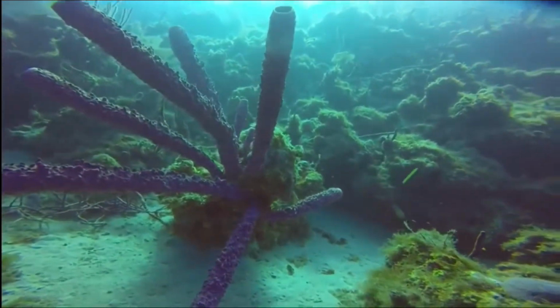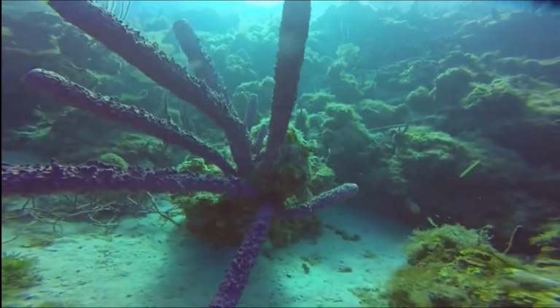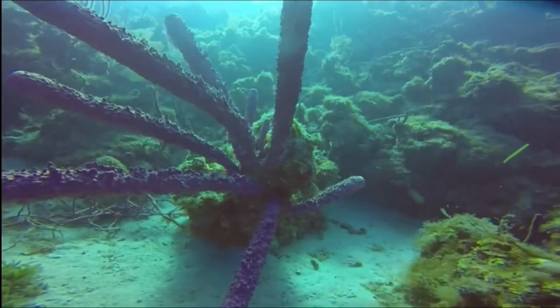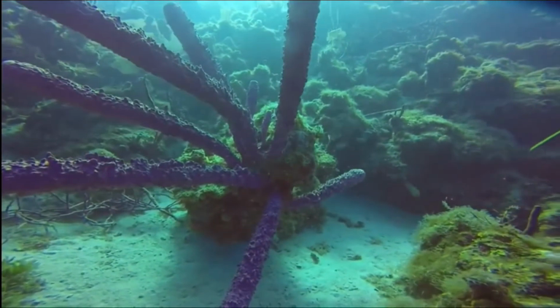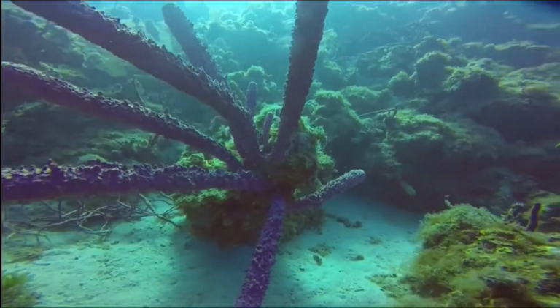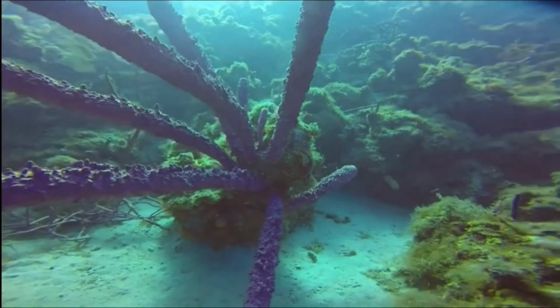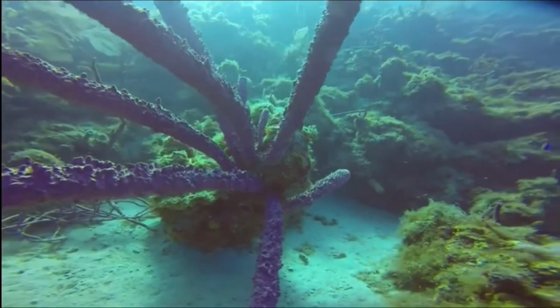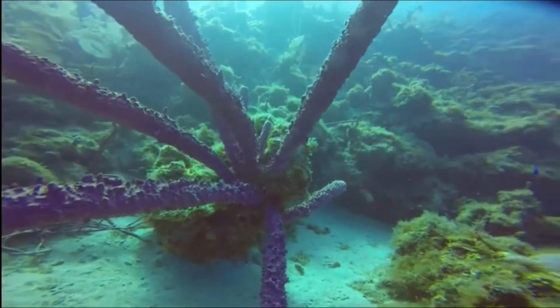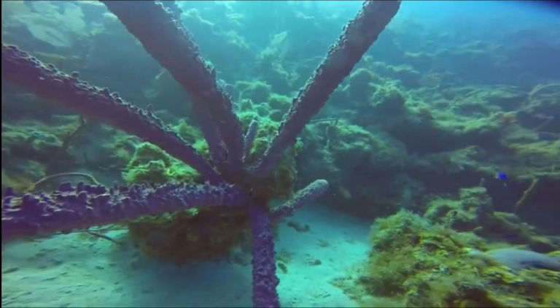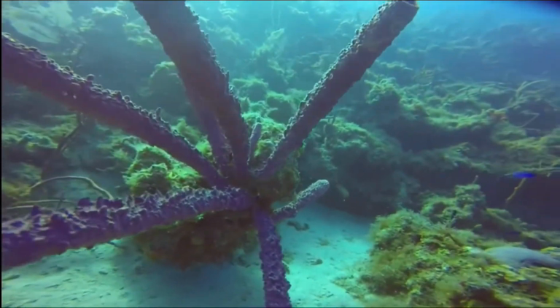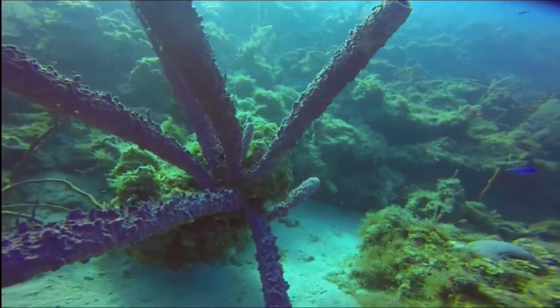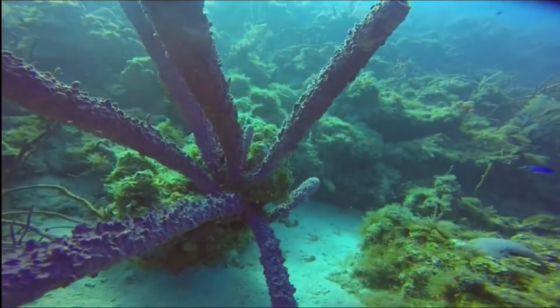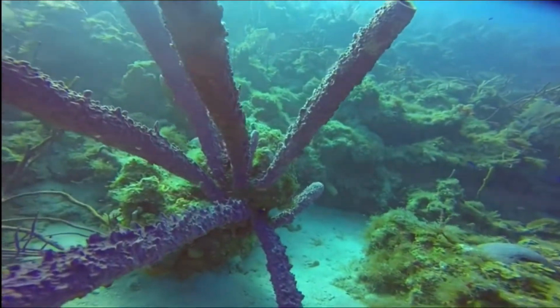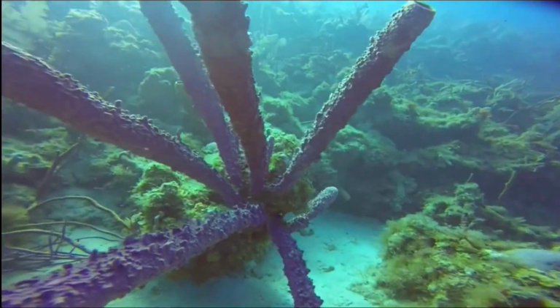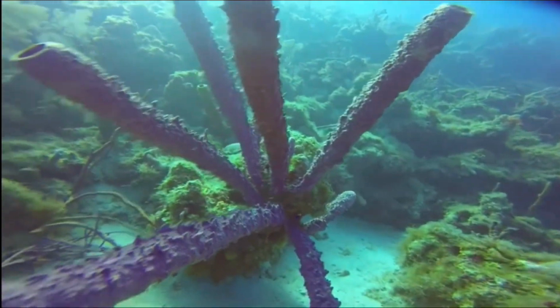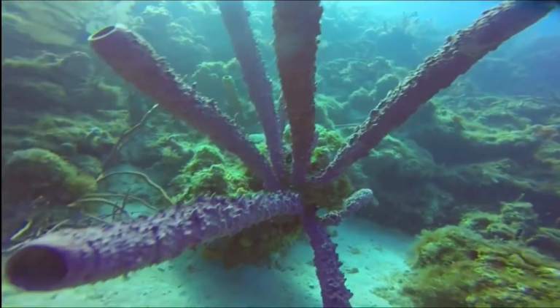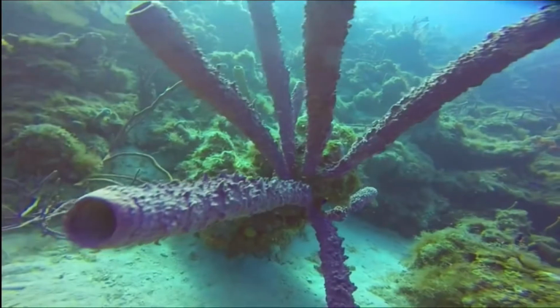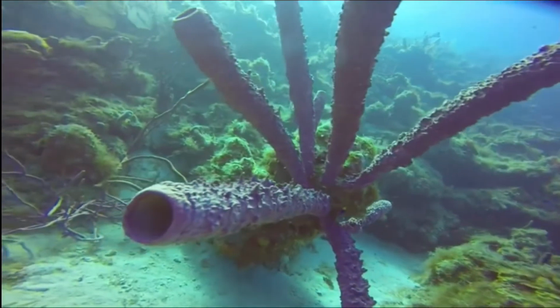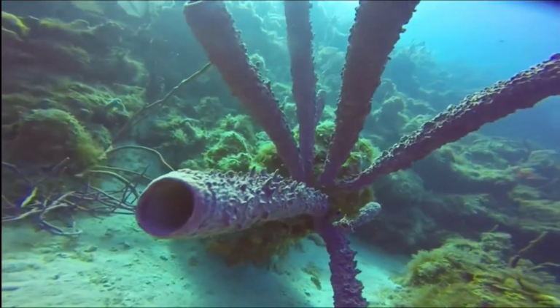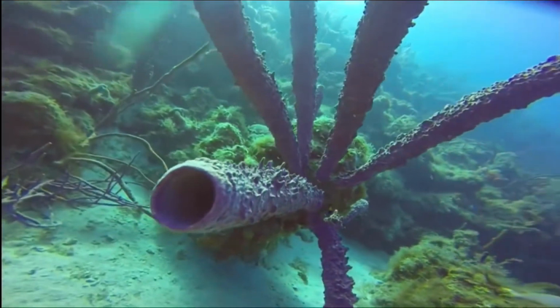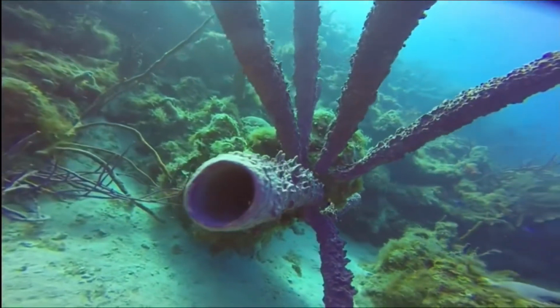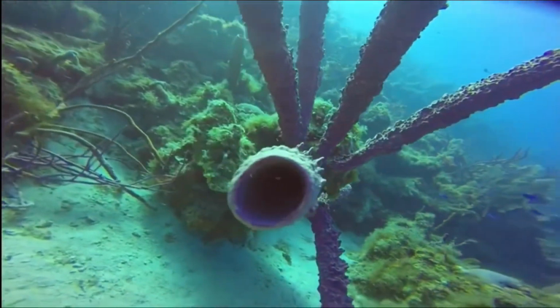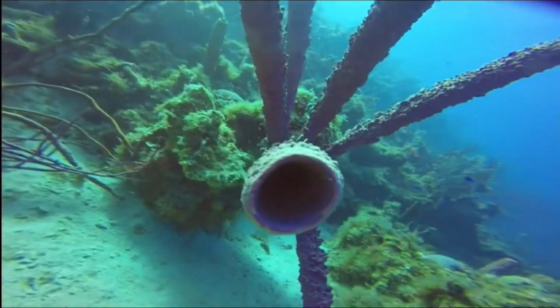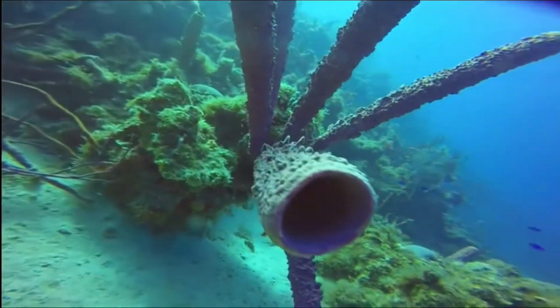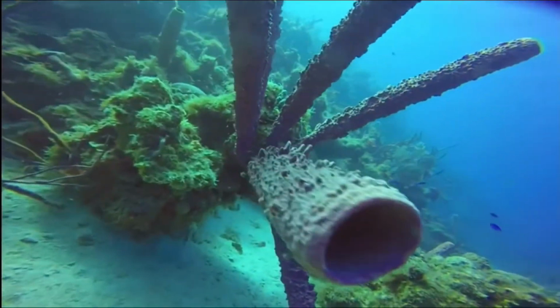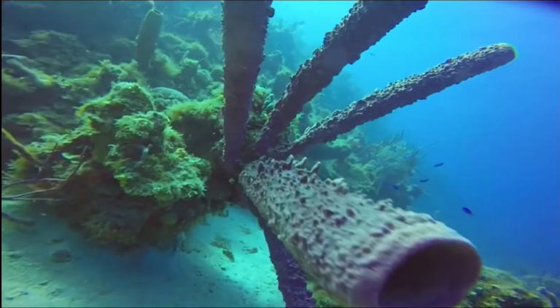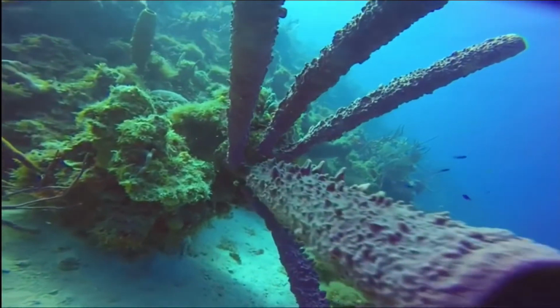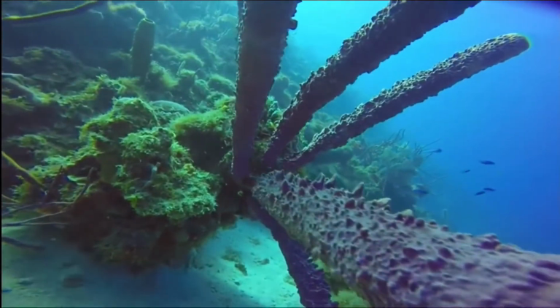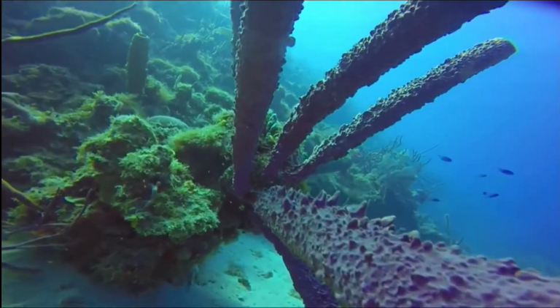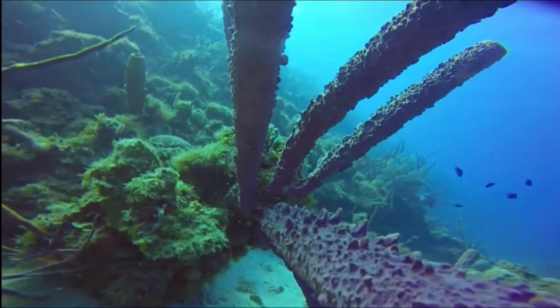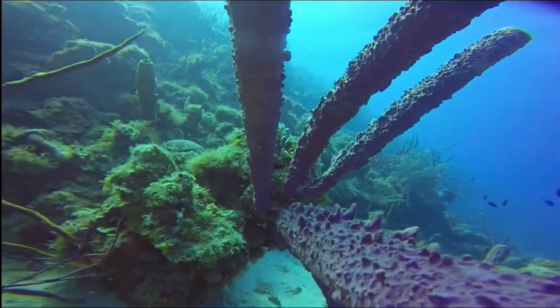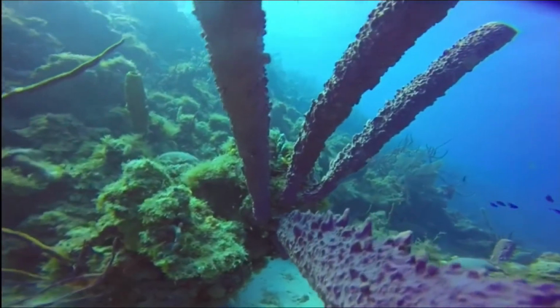As opposed to the previous class, Calcarea, which had calcium carbonate spicules, these sponges have spicules that are made out of either spongin or silica. Therefore, they may not be as rigid as the calcareous sponges.